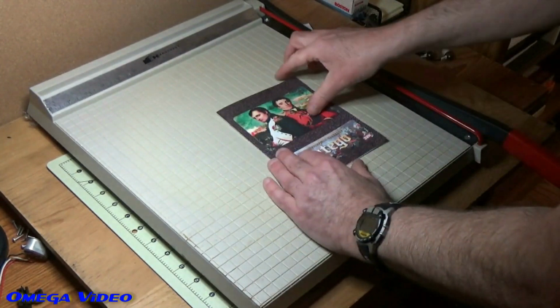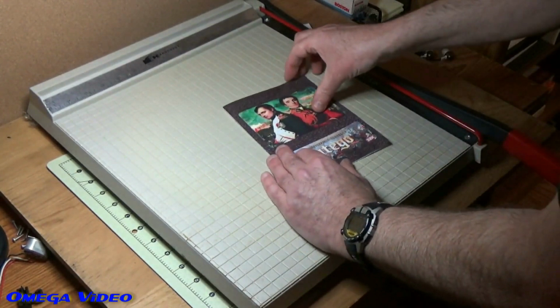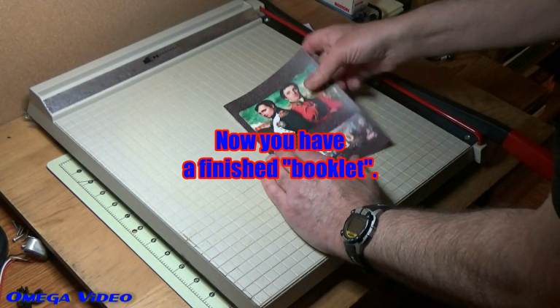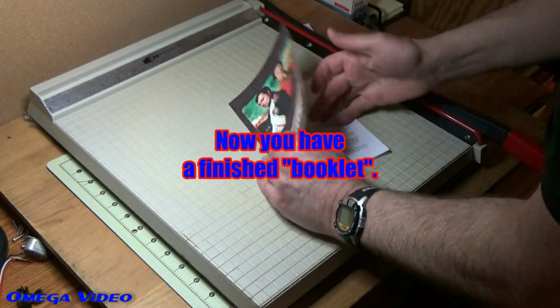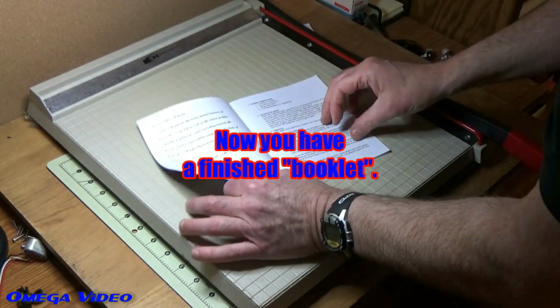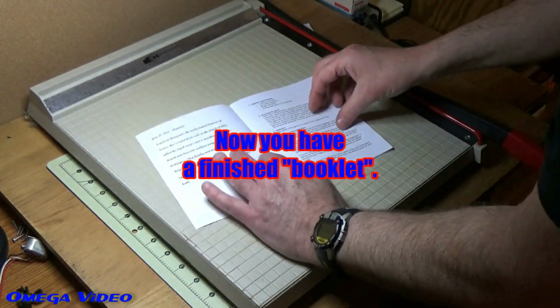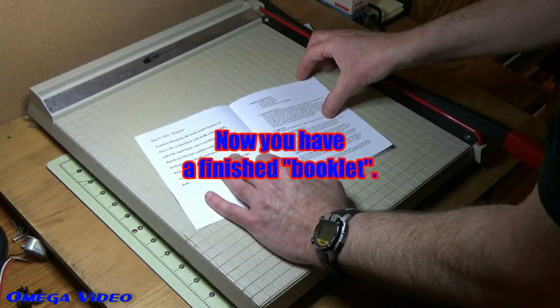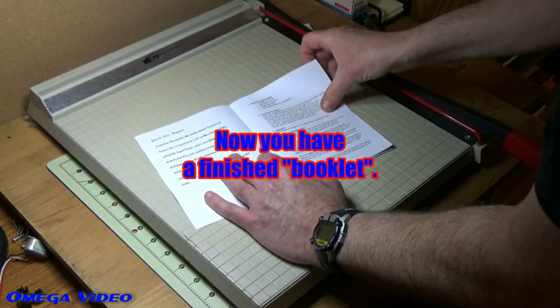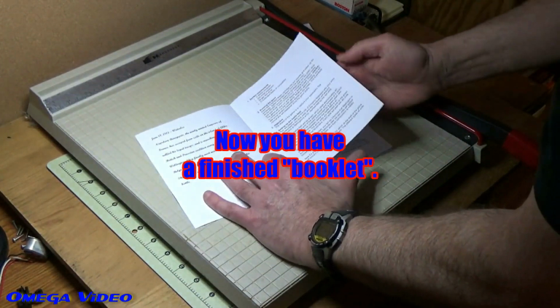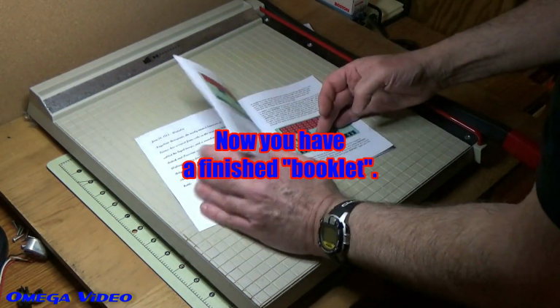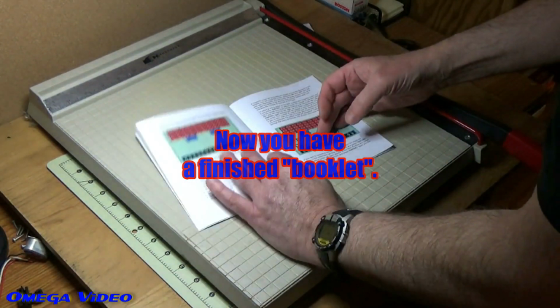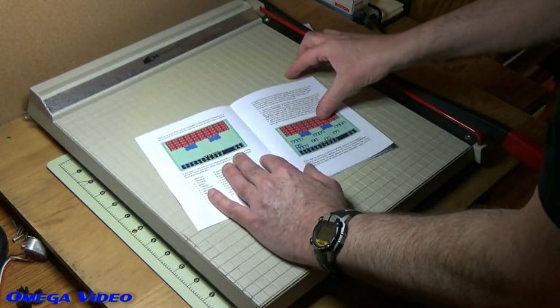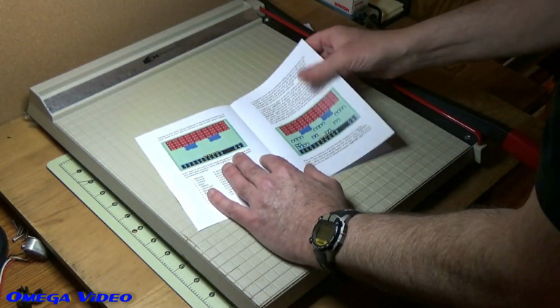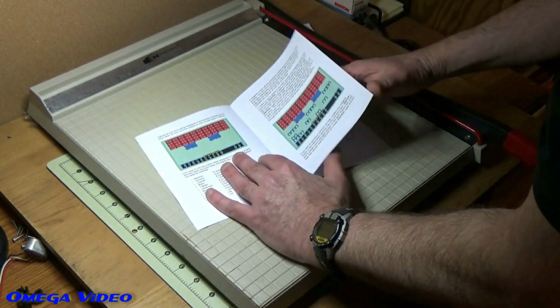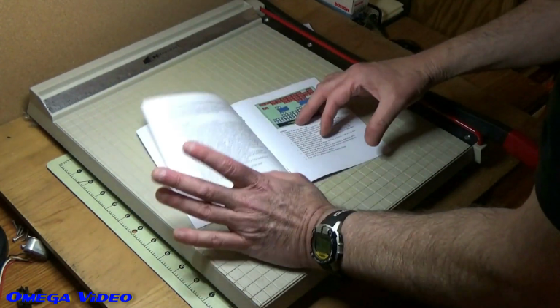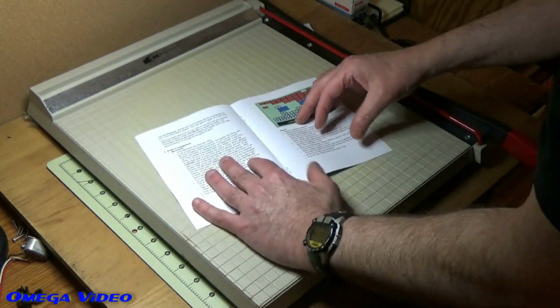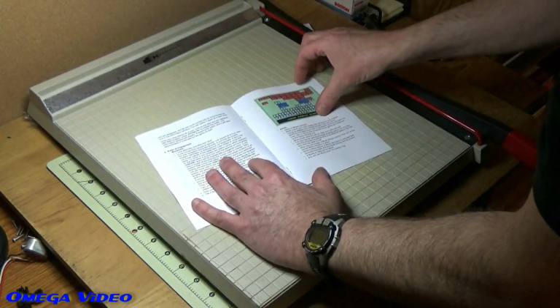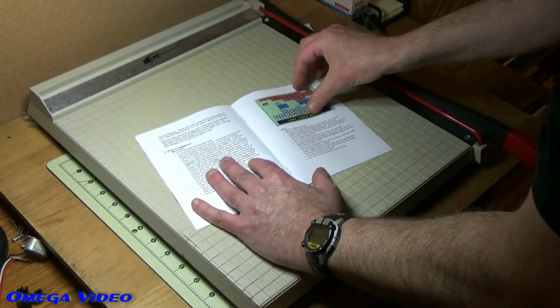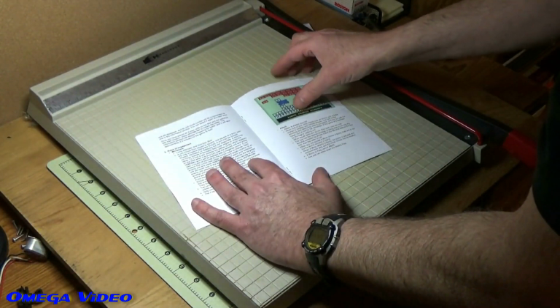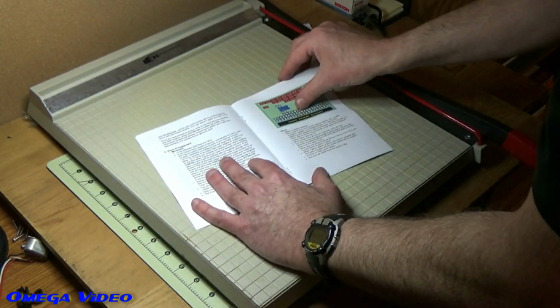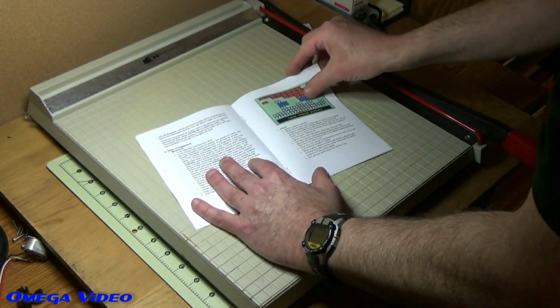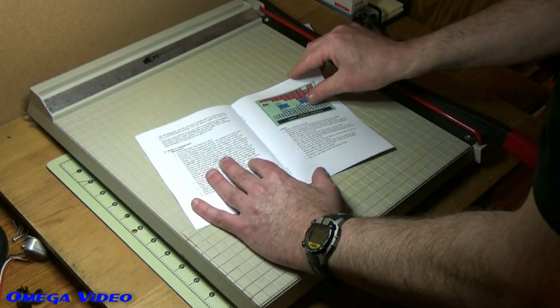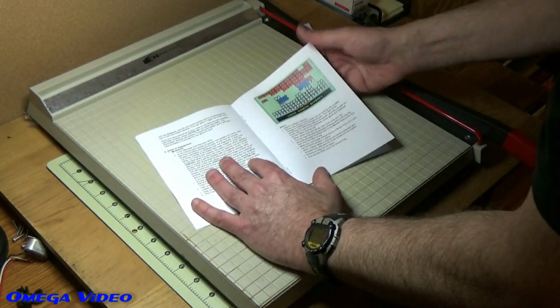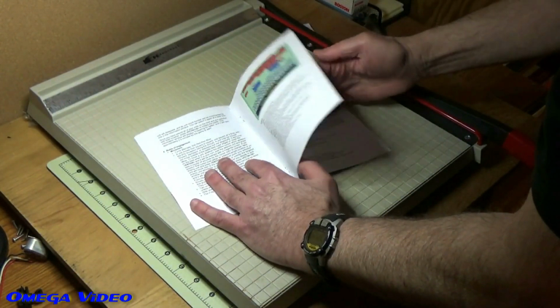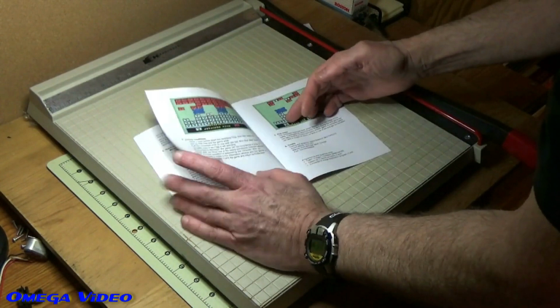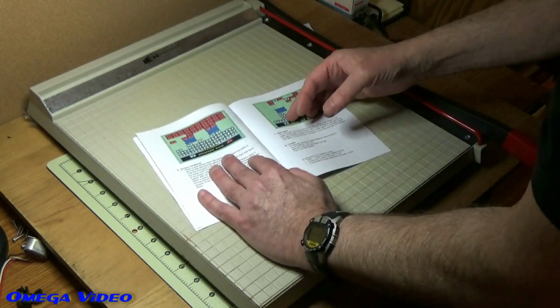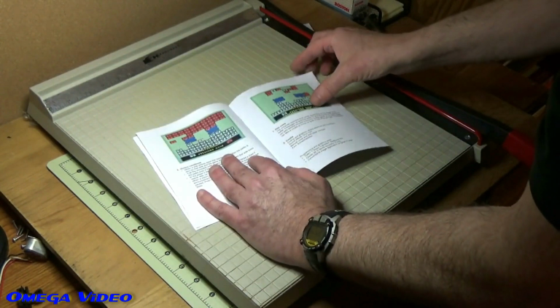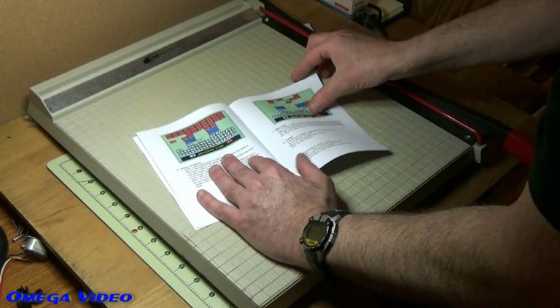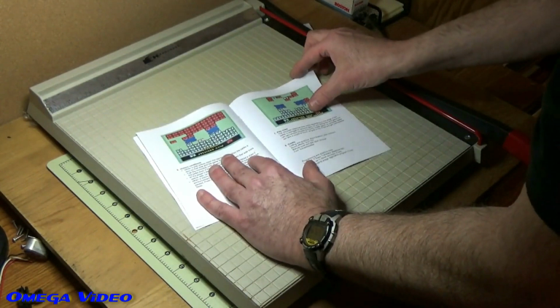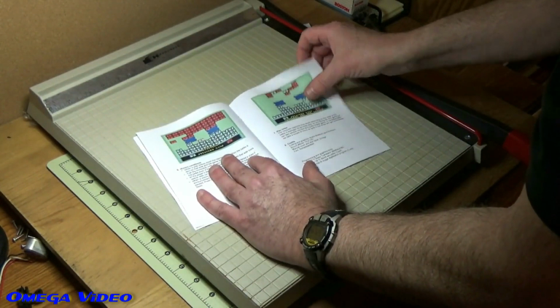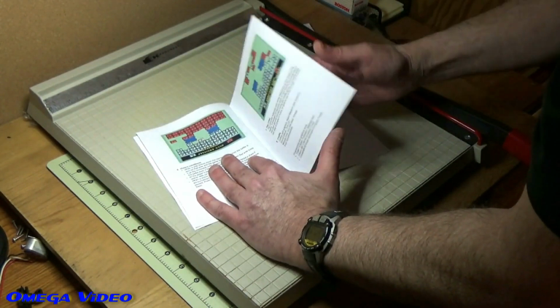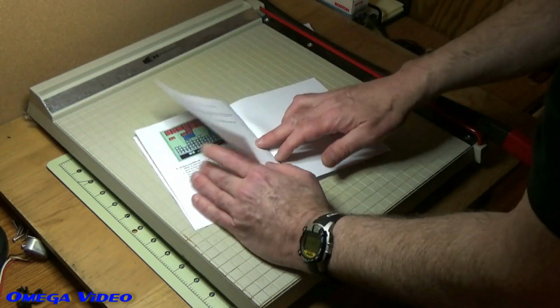Now you can see what the finished booklet looks like — all the pages are in the correct spot, the binding is done, staples are in. The whole thing from download to printing takes less than three or four minutes.